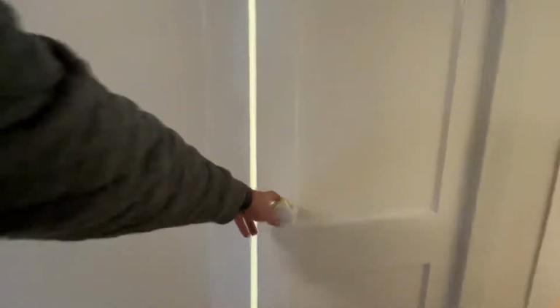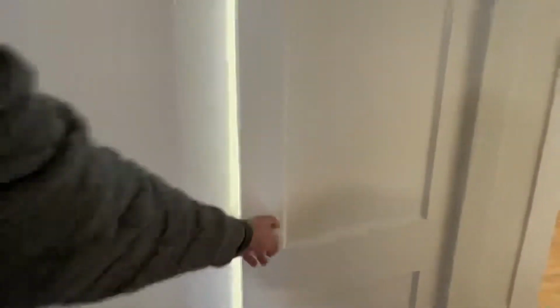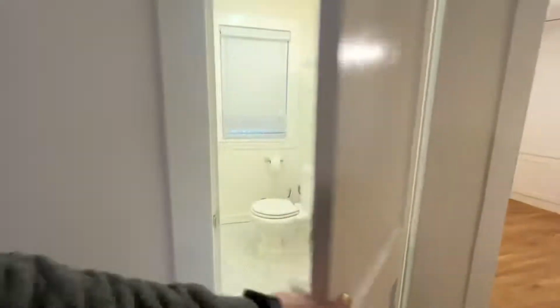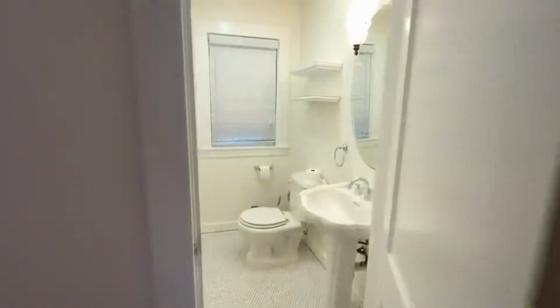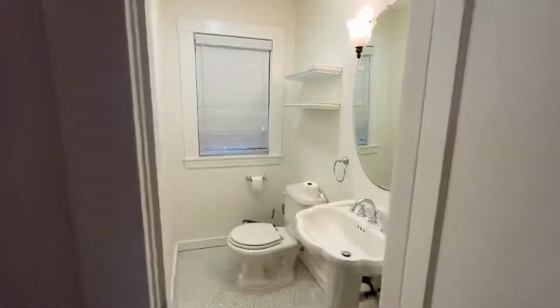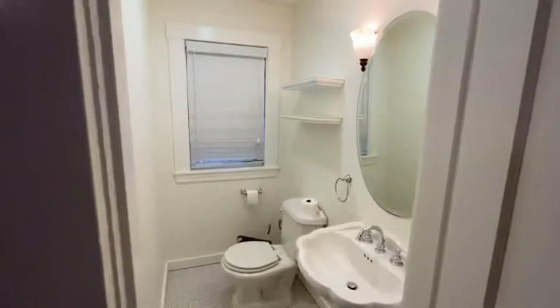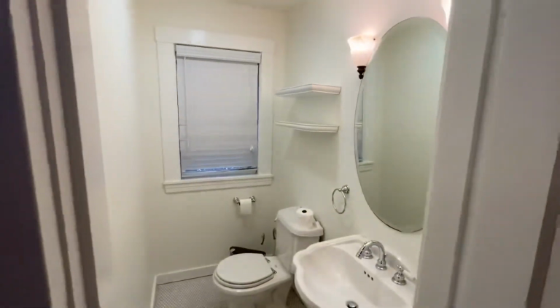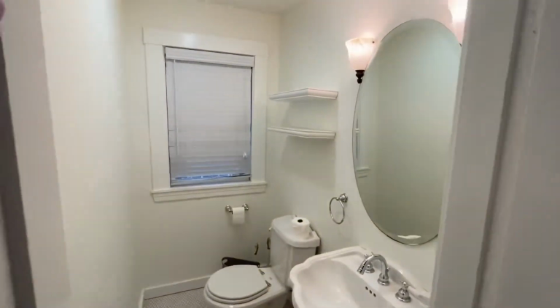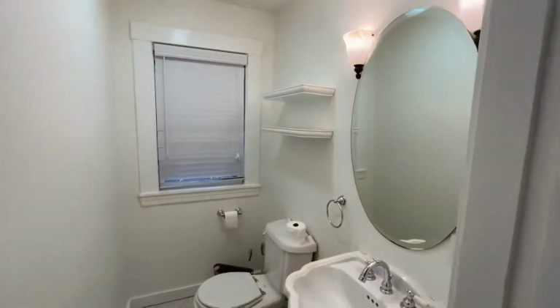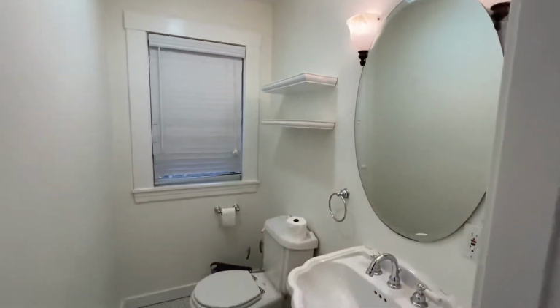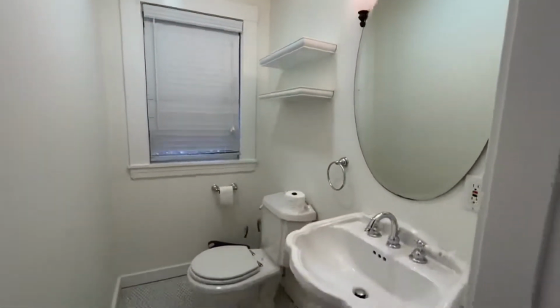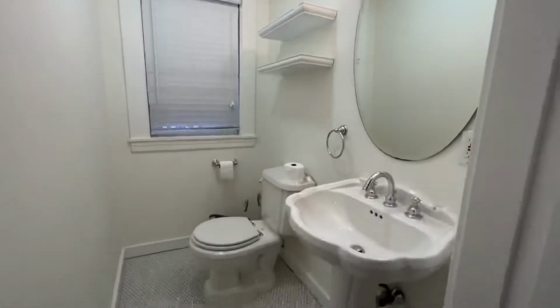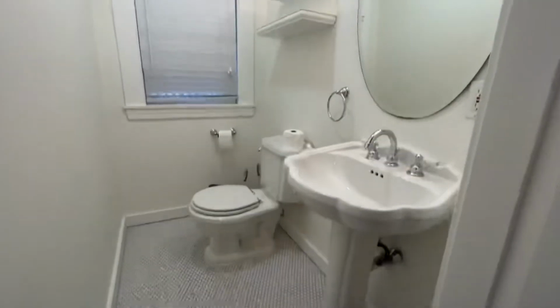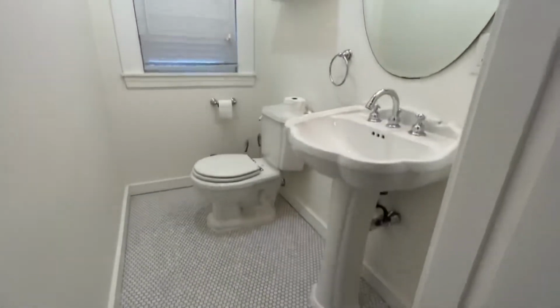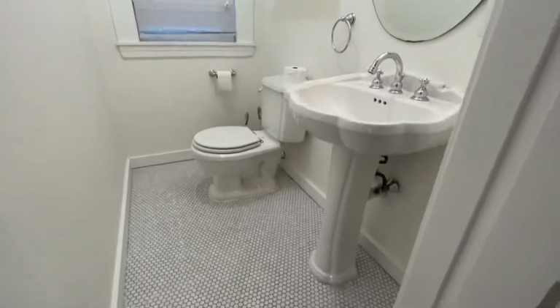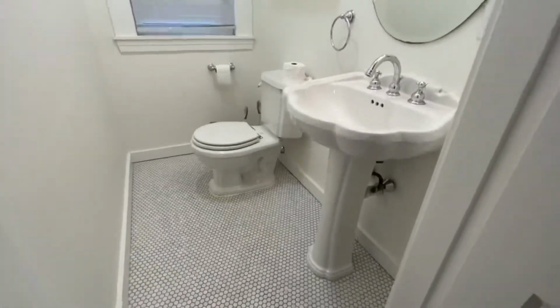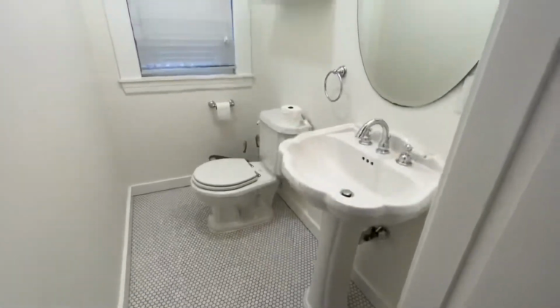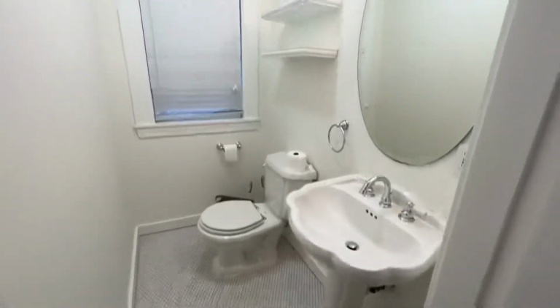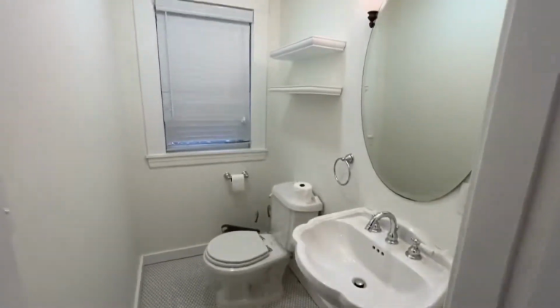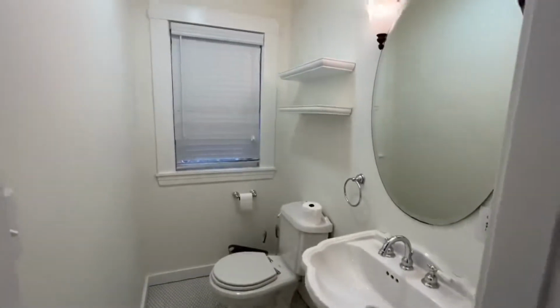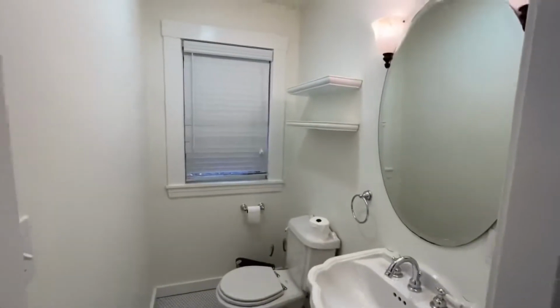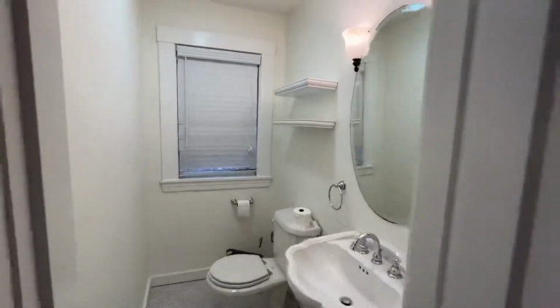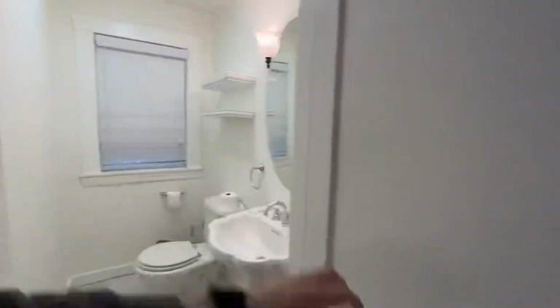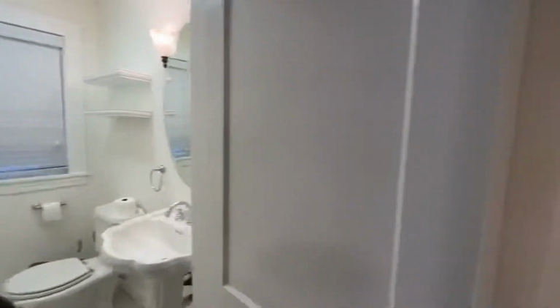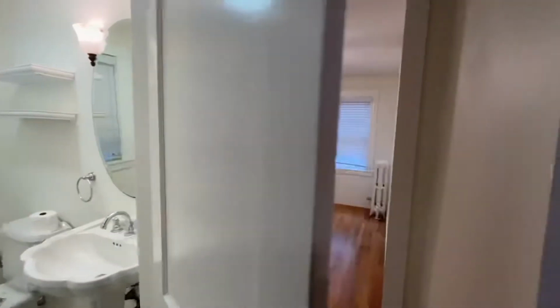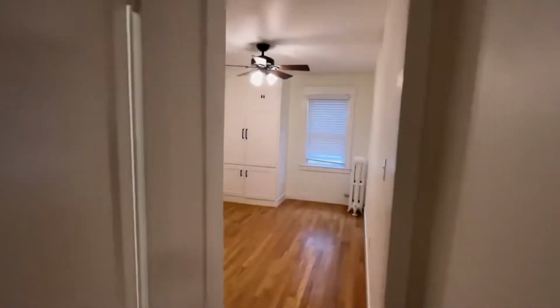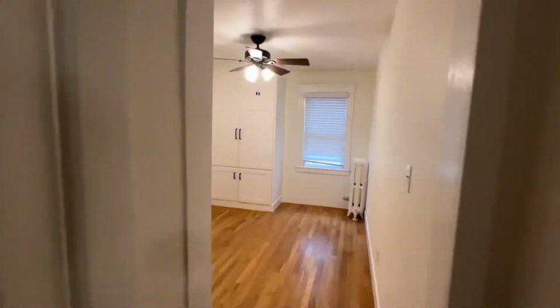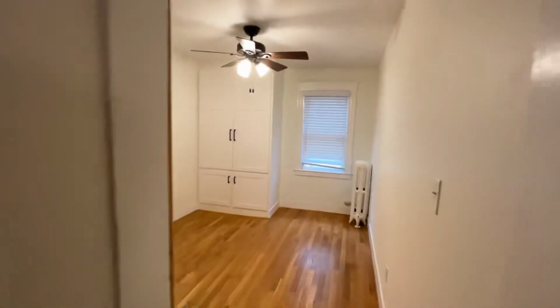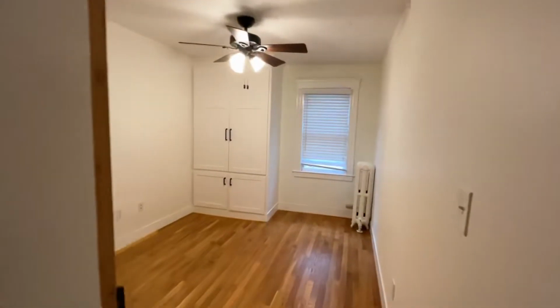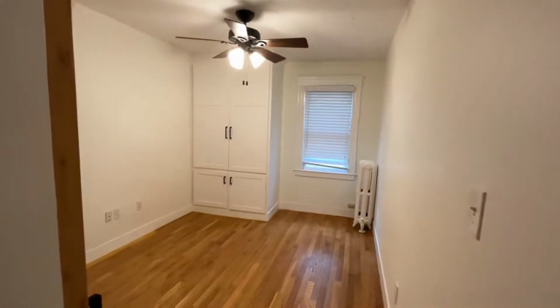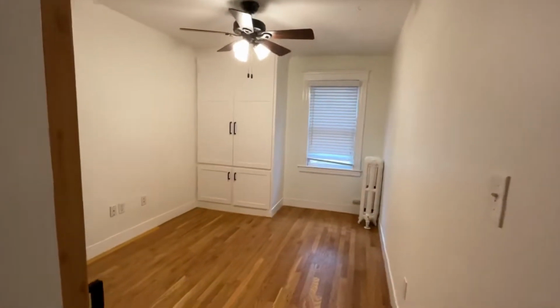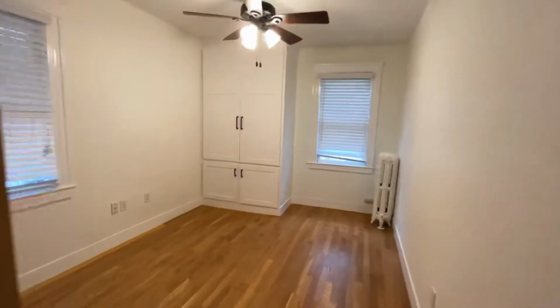The half bath is right through this door — some shelving above the toilet for storage, a pedestal sink, and it does have a fan and a window. And then last but not least, the third bedroom.